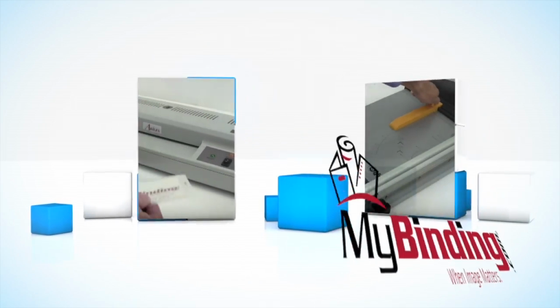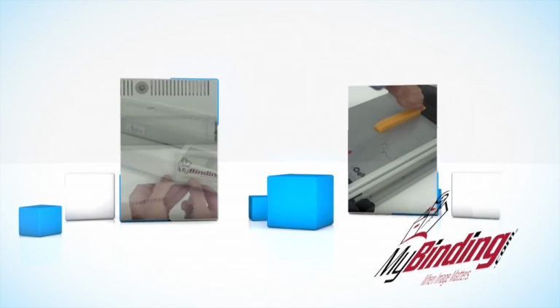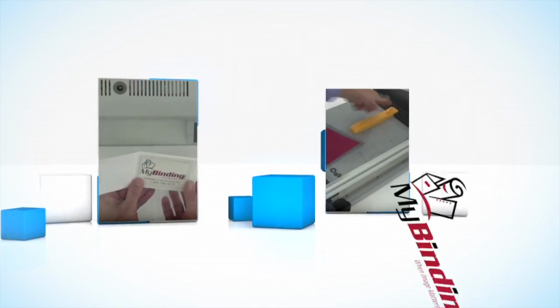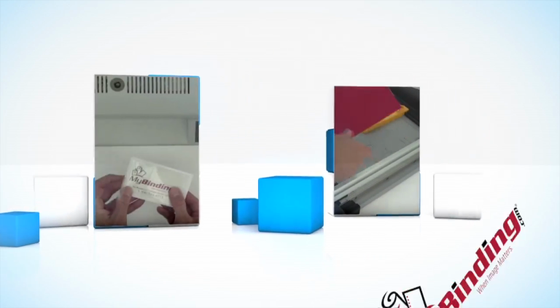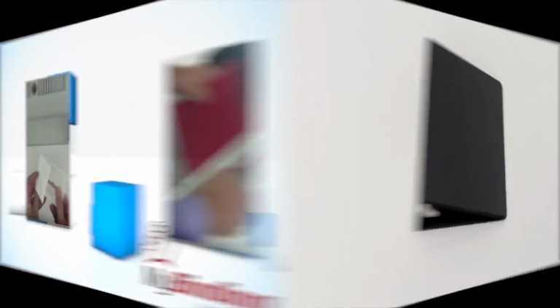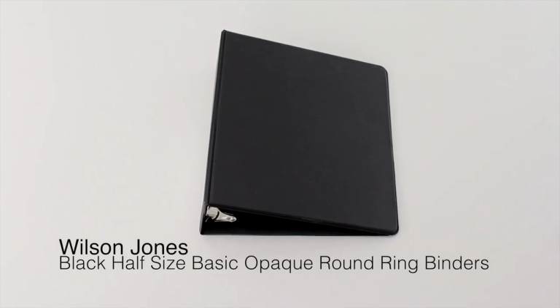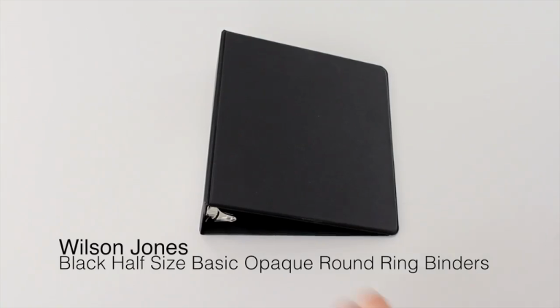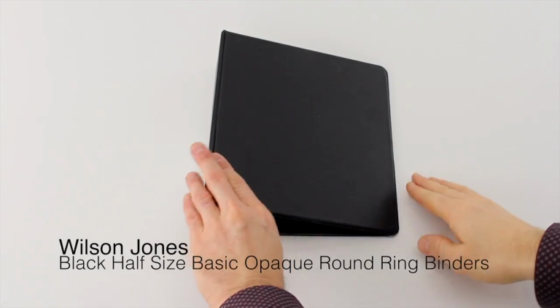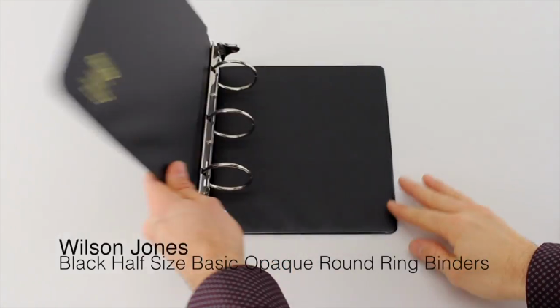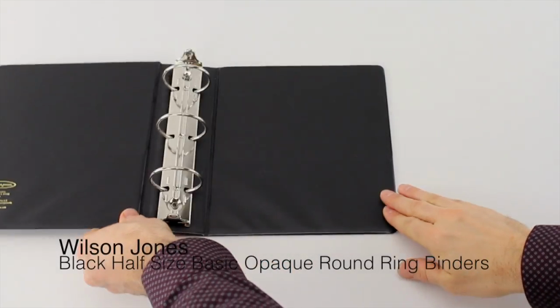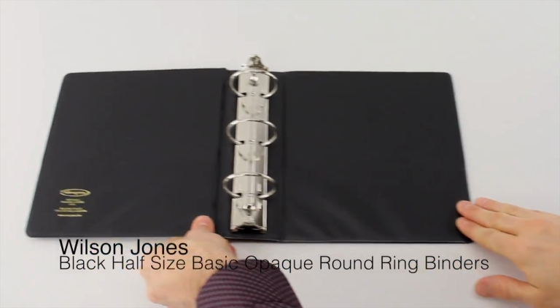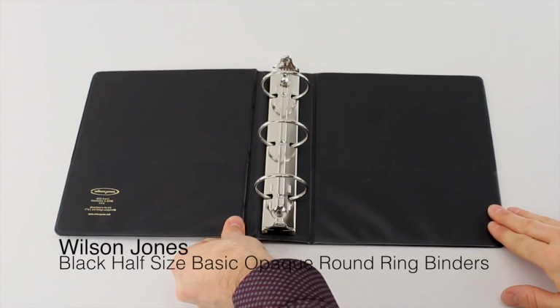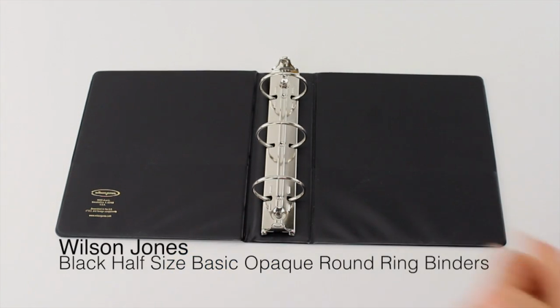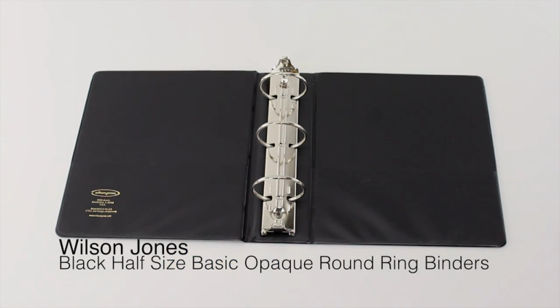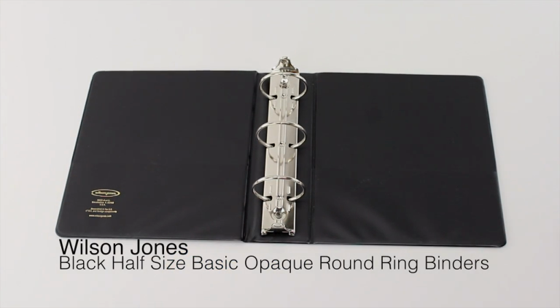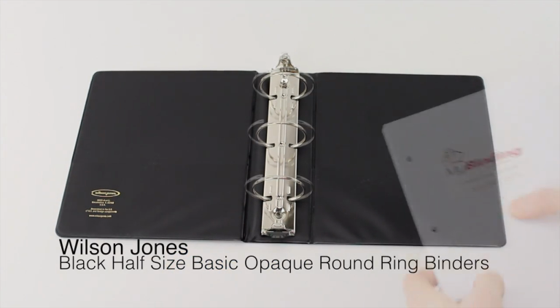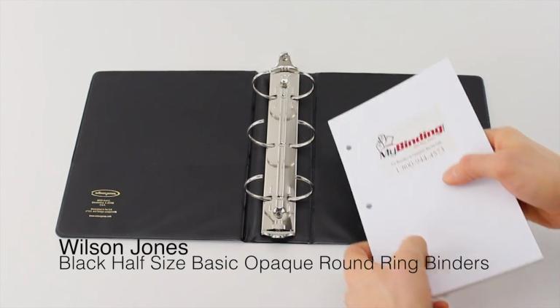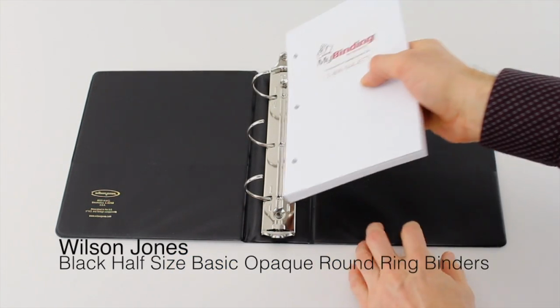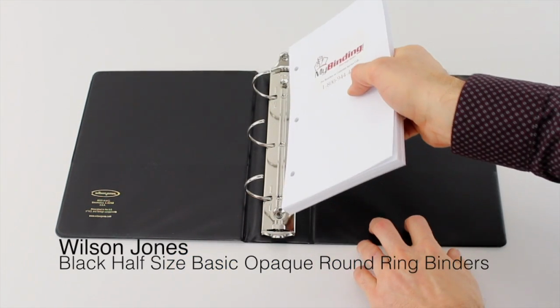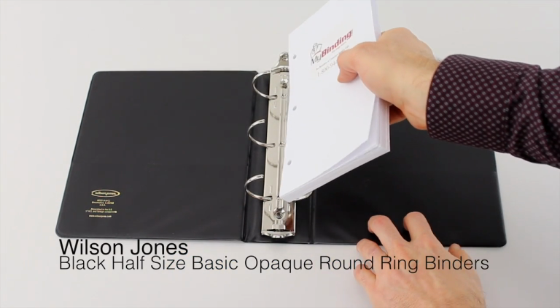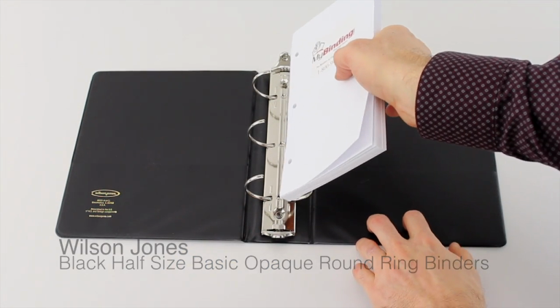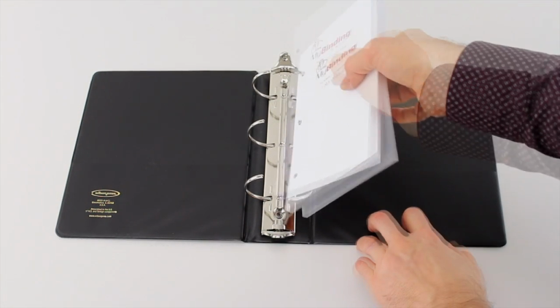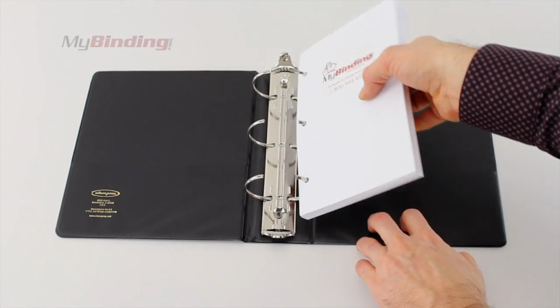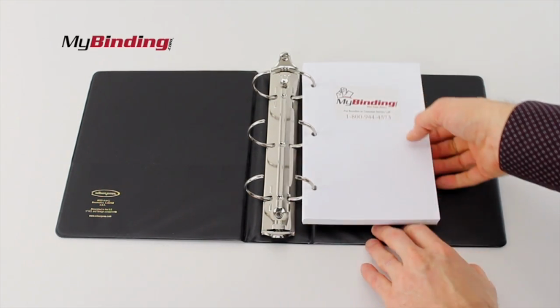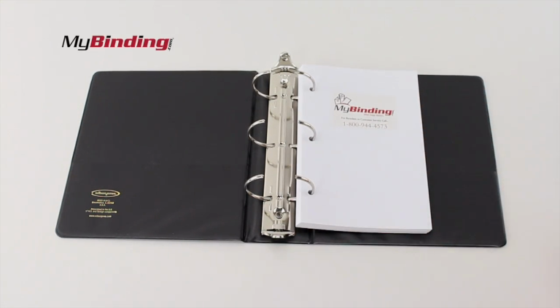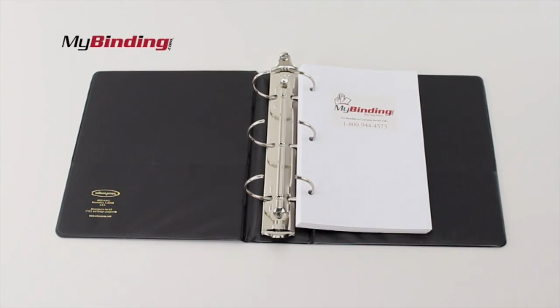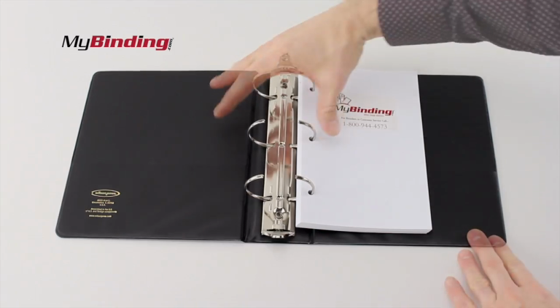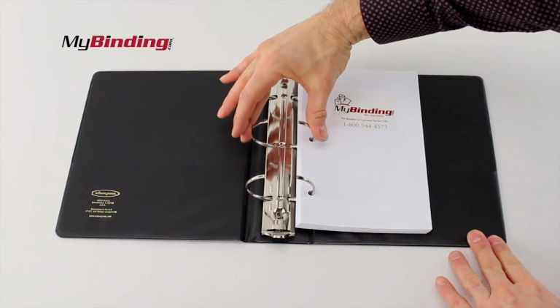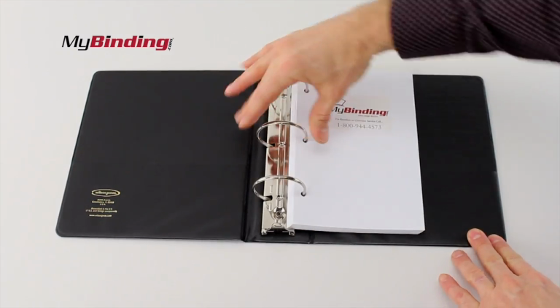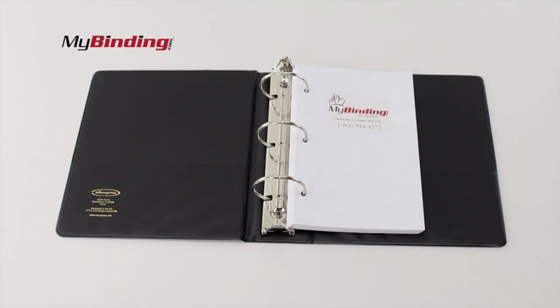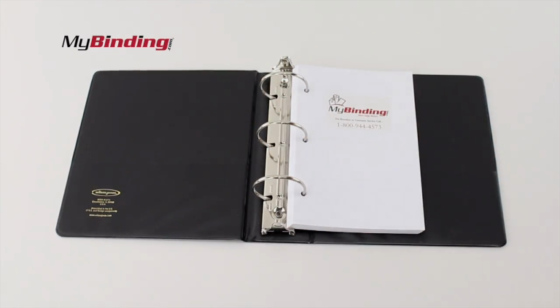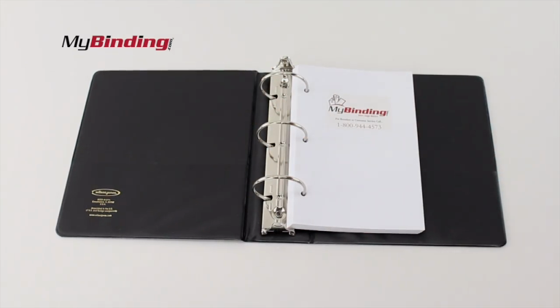Welcome to MyBinding video. This is Wilson Jones' Black Half-Sized Basic Opaque Round Ring Binder. That just about sums it up, but here it is in action — for as active as a three-ring binder can be.